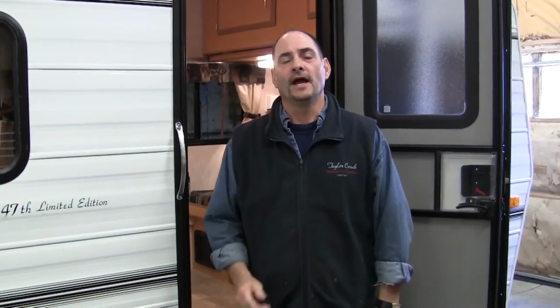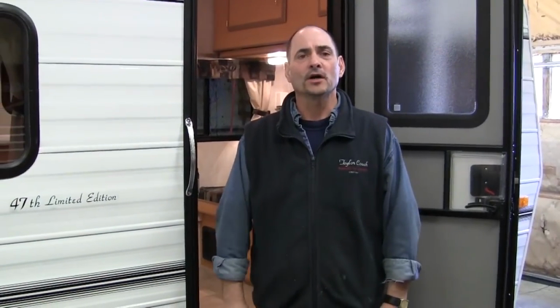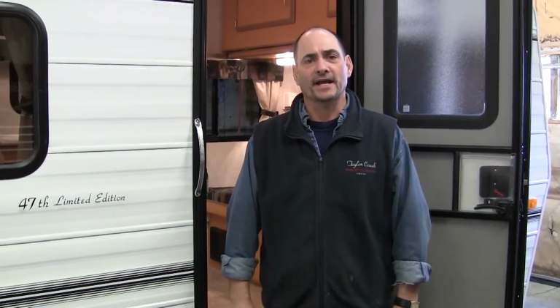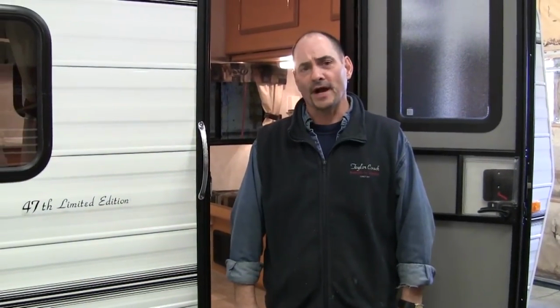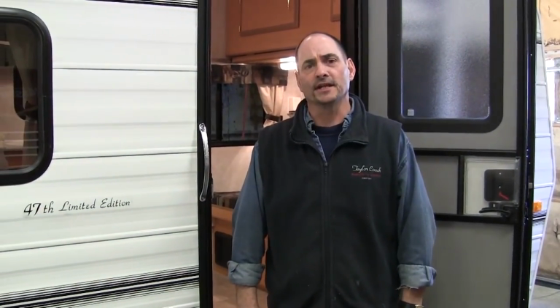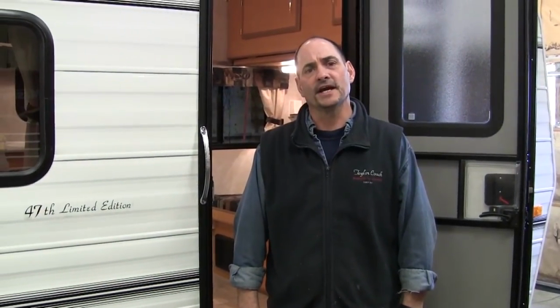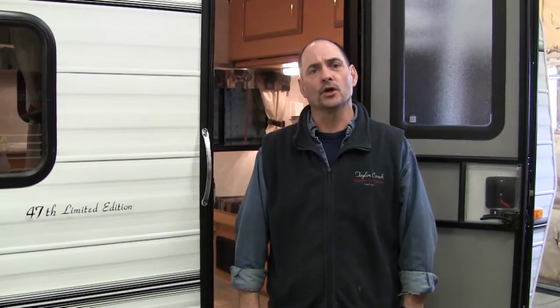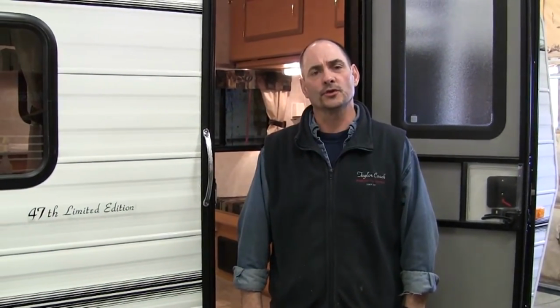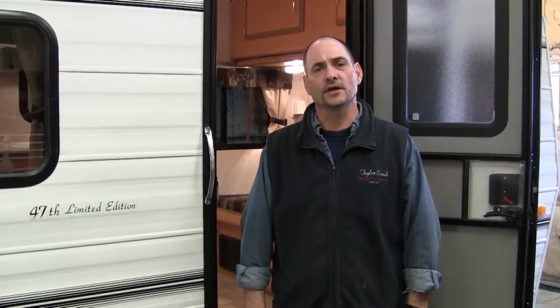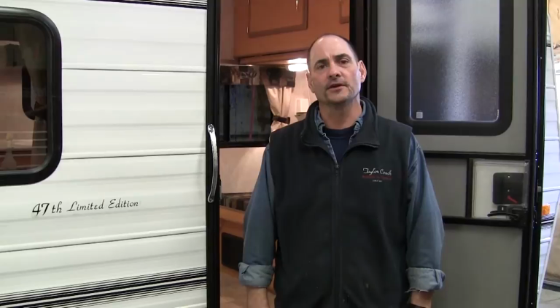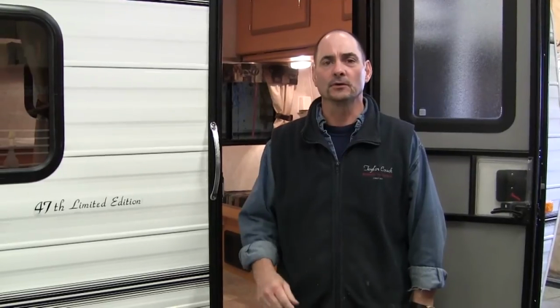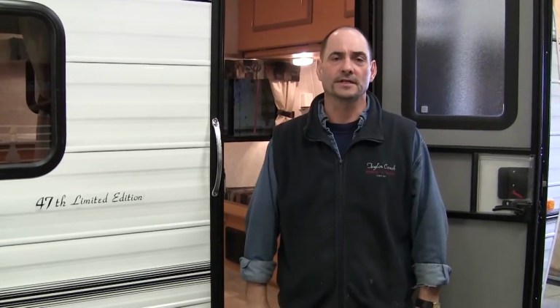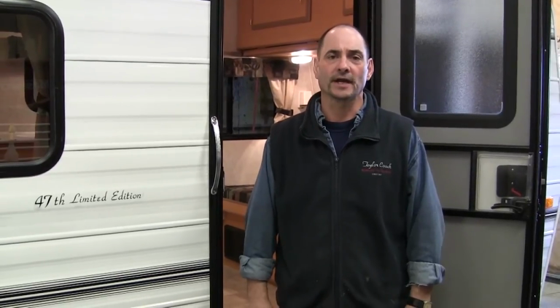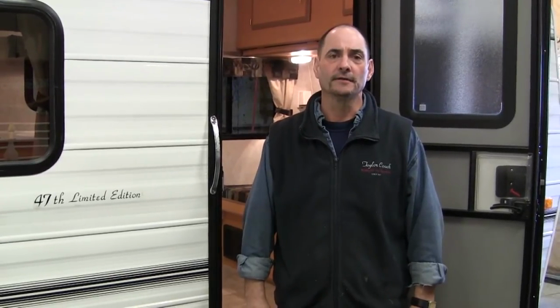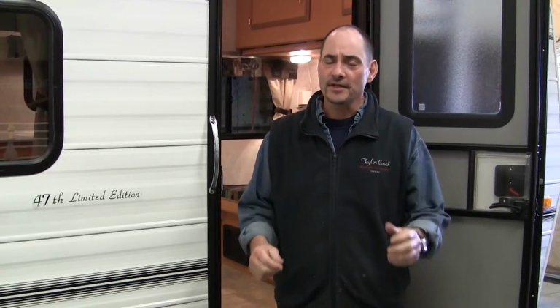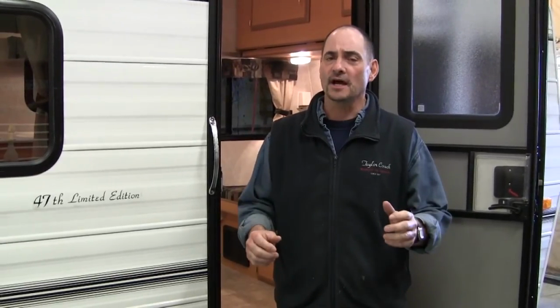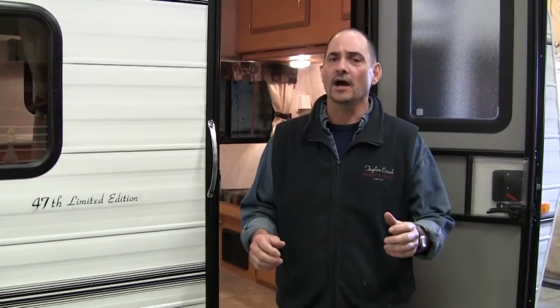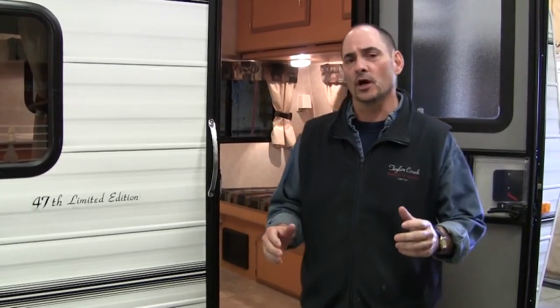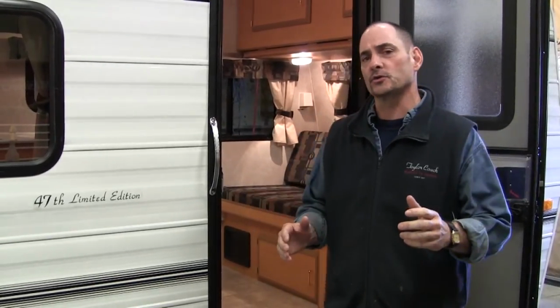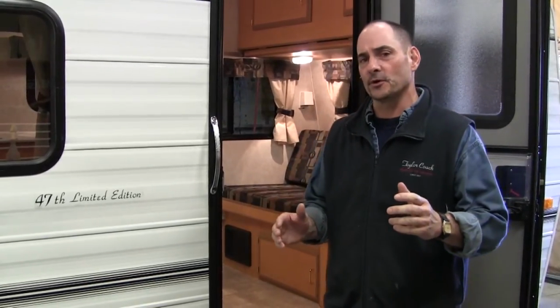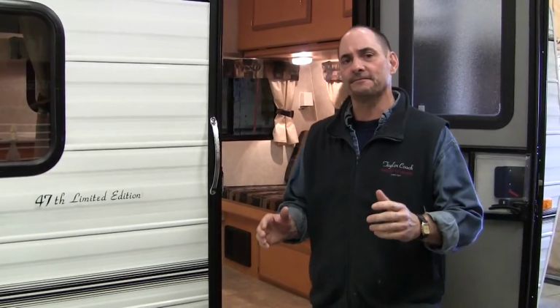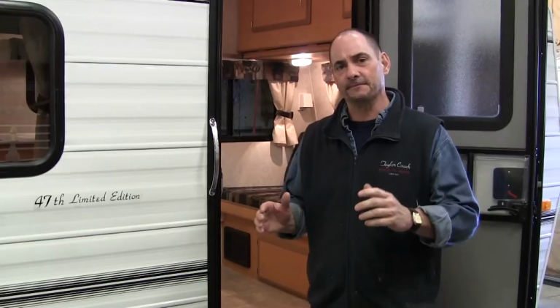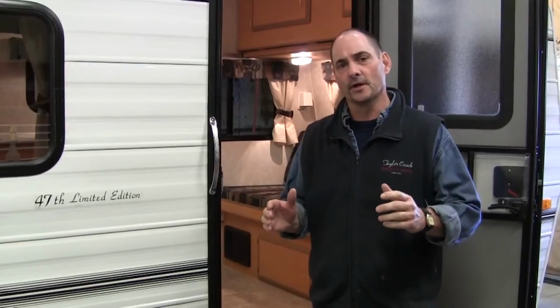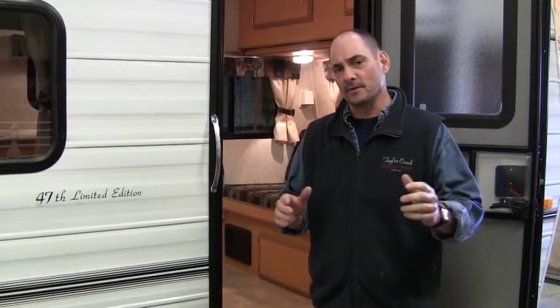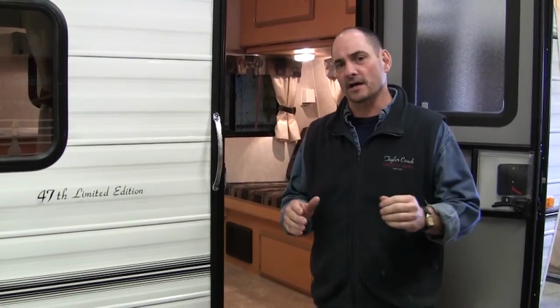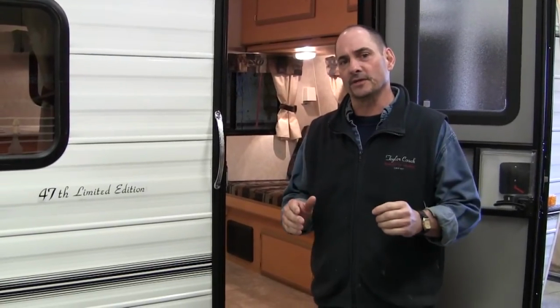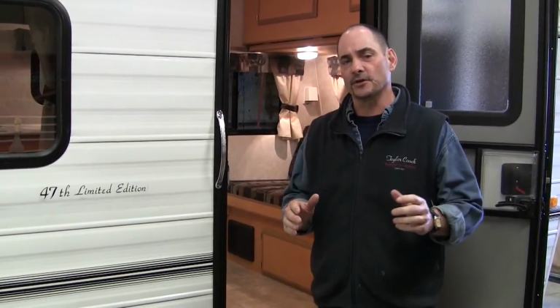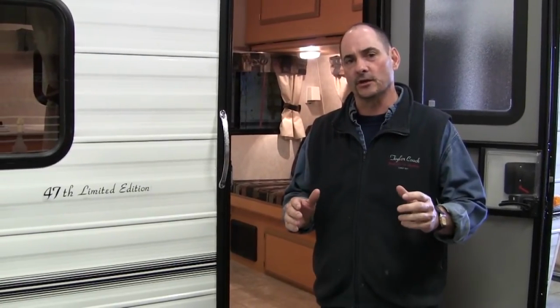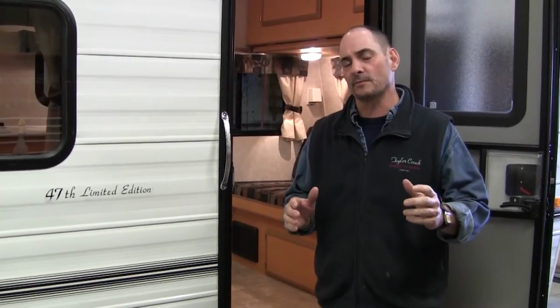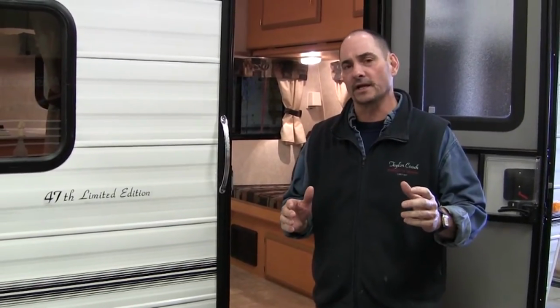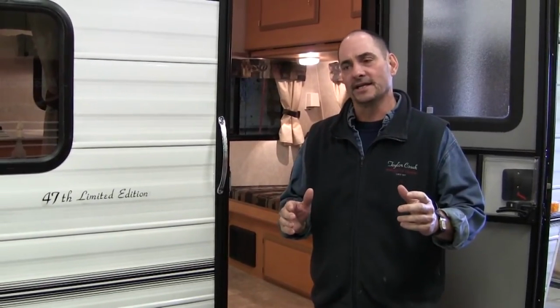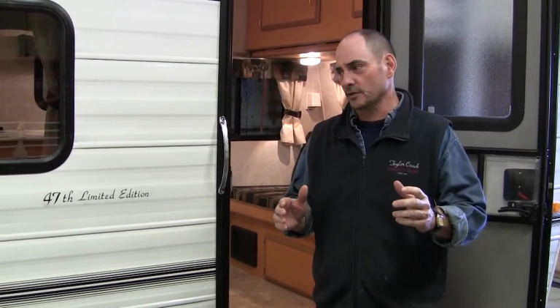Hey, welcome back. It's Brad Taylor at Taylor Coach and Tracy's RV Centre in Millbrook, Ontario, Canada. Now this is a new coach, a 2014 15-footer that we've been talking about the last few videos that we've been wanting to get out to you.